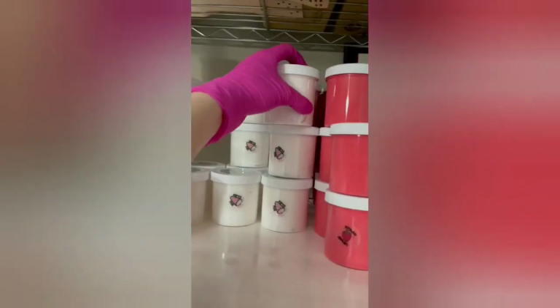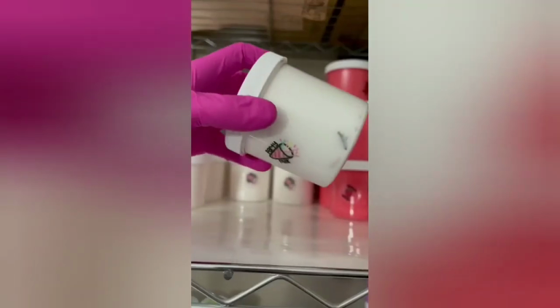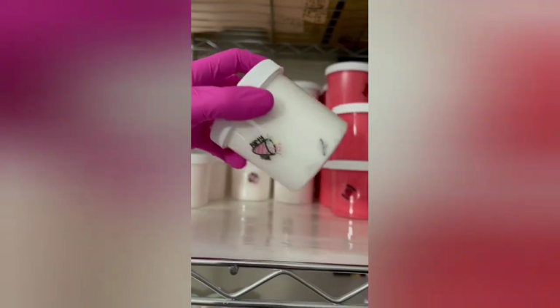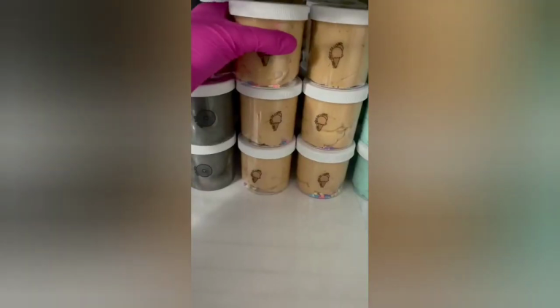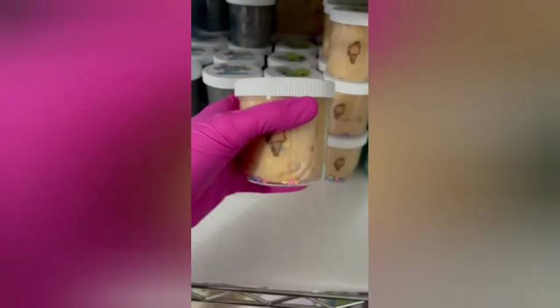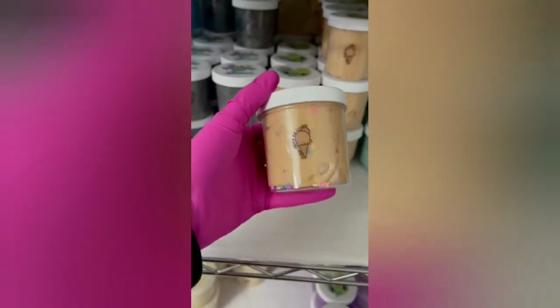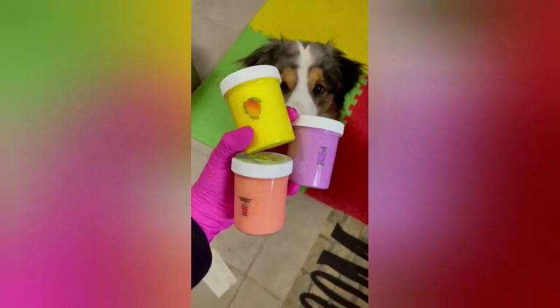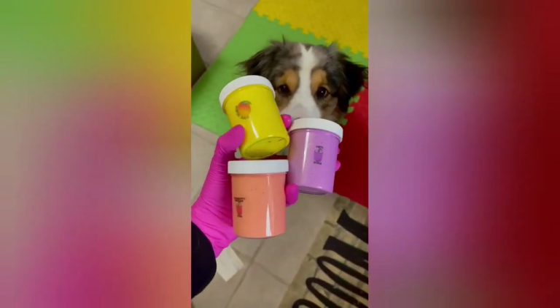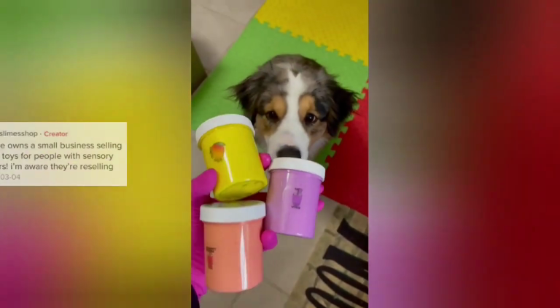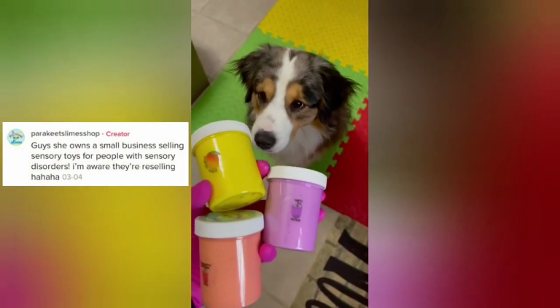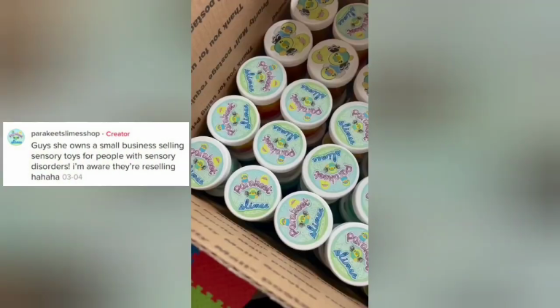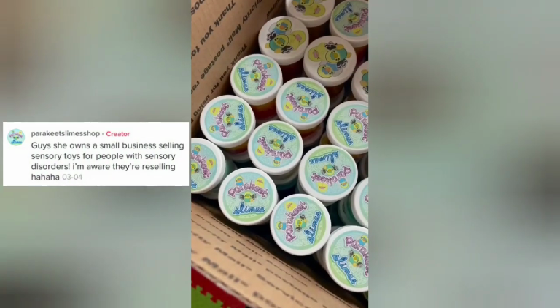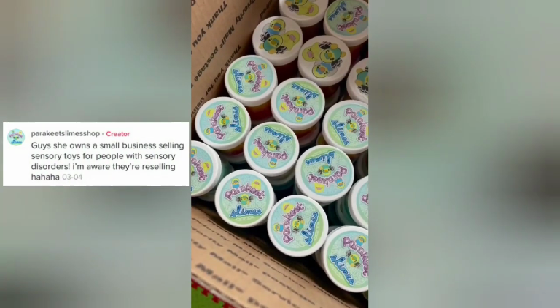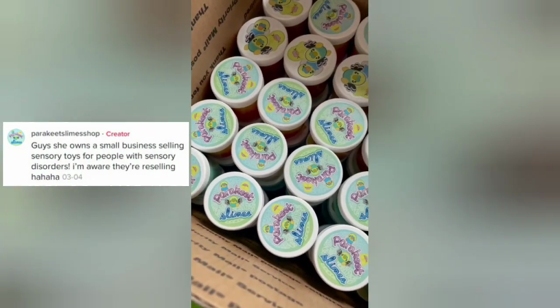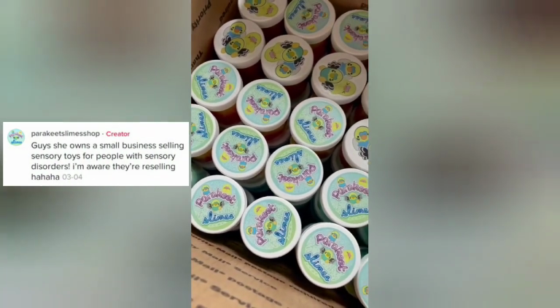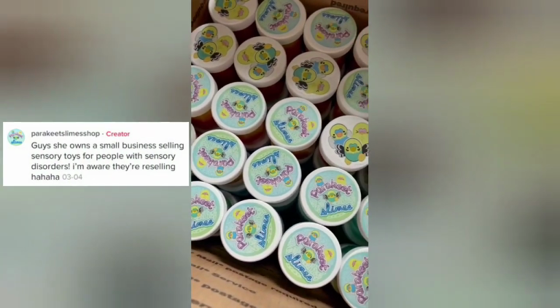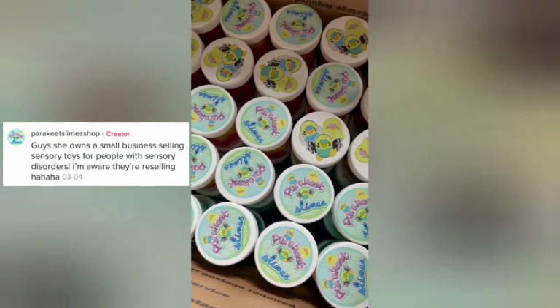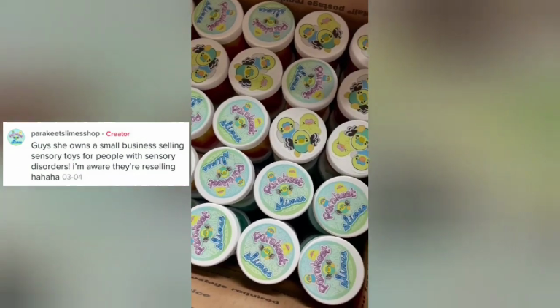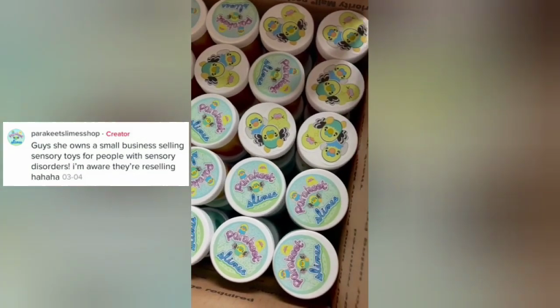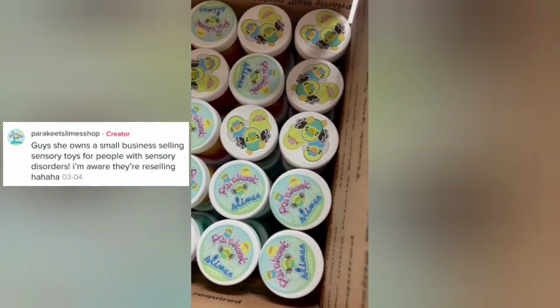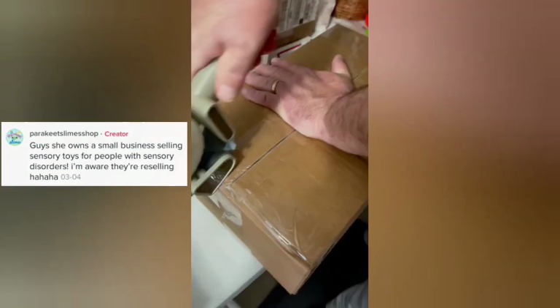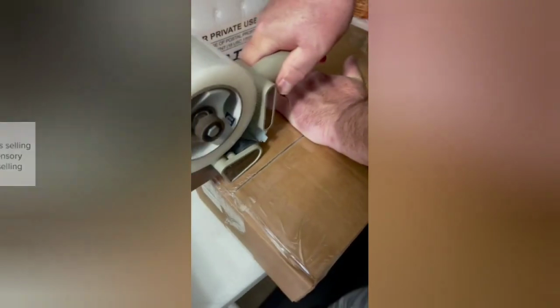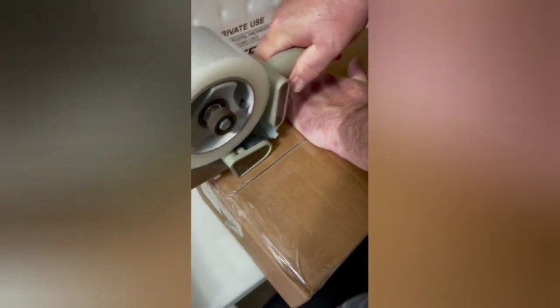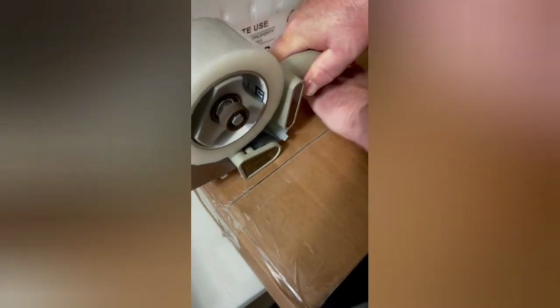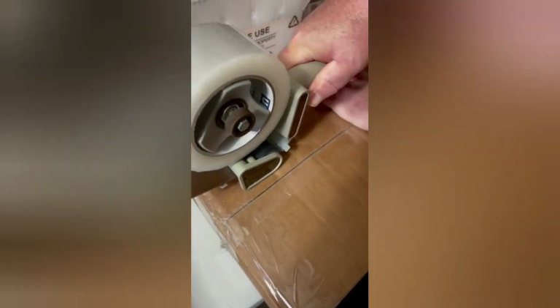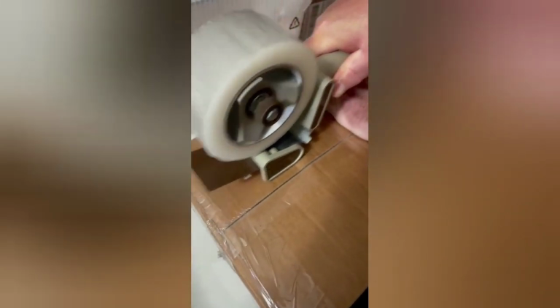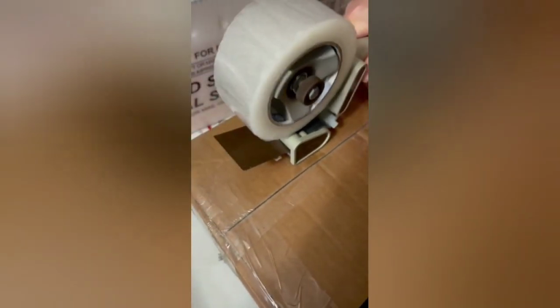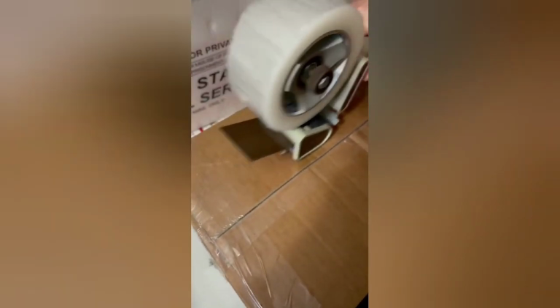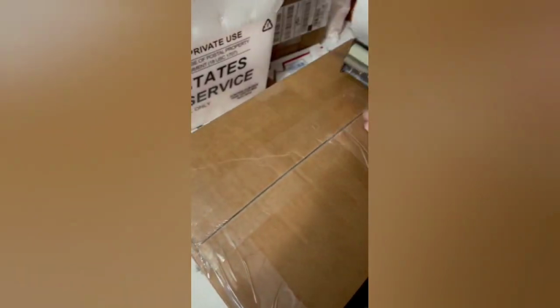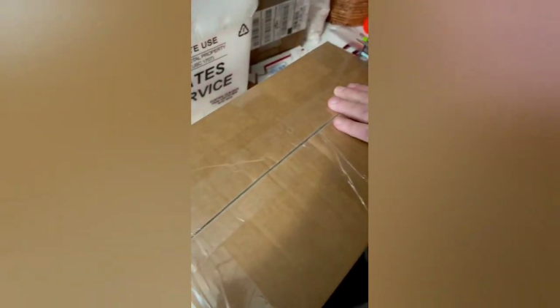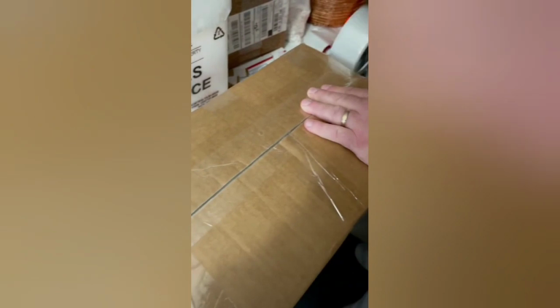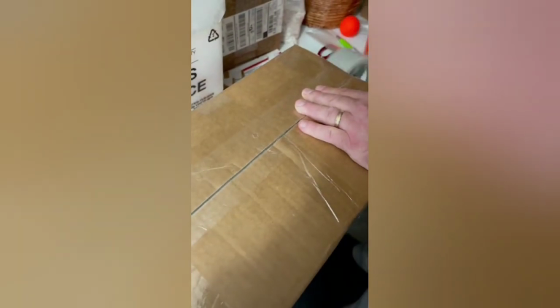She also ordered 4 sugar cookie ice creams and 2 boba trios. She got three huge boxes filled with slime like this, and don't worry, we actually ended up bubble wrapping everything. I just didn't show that on camera, and we taped everything up and shipped it out.